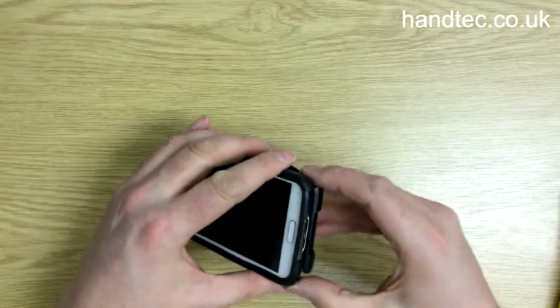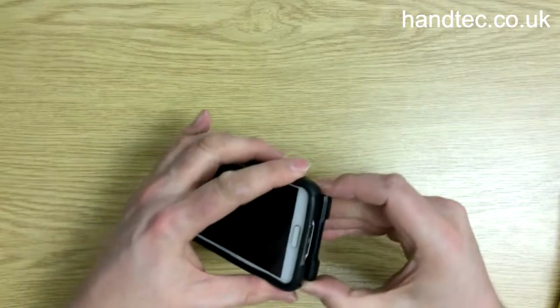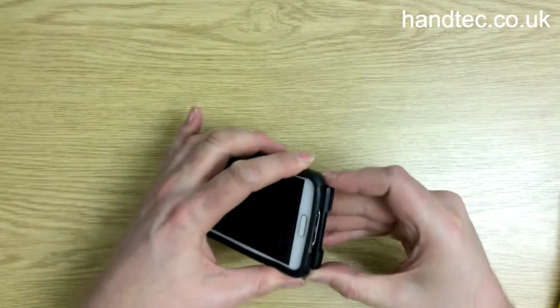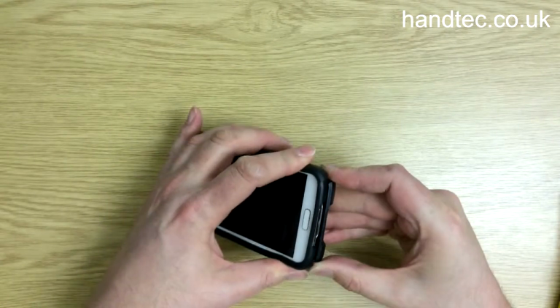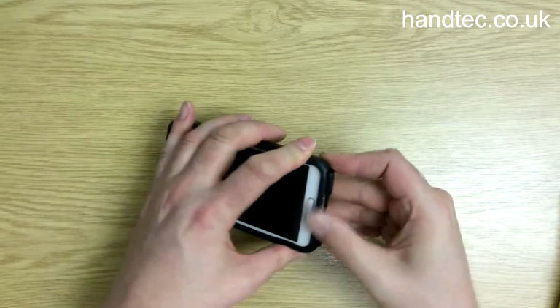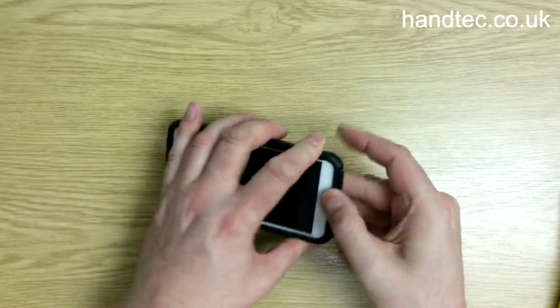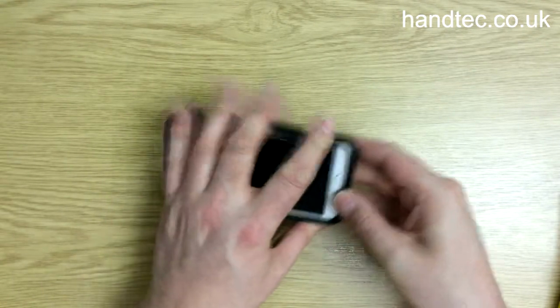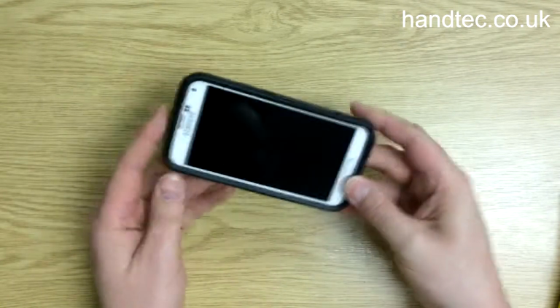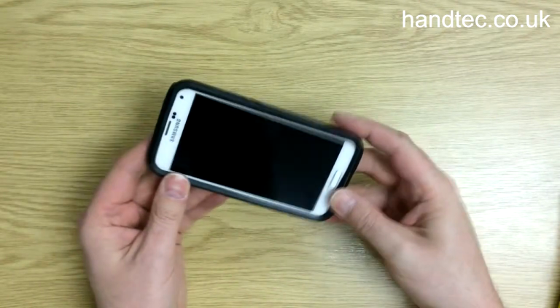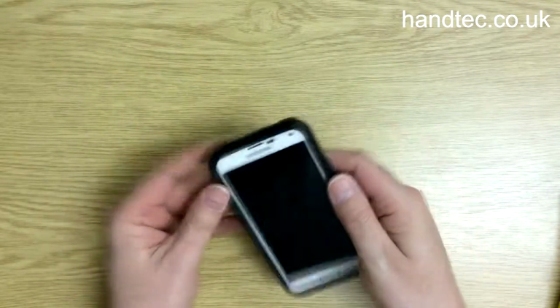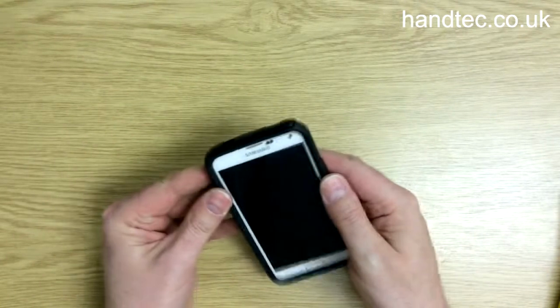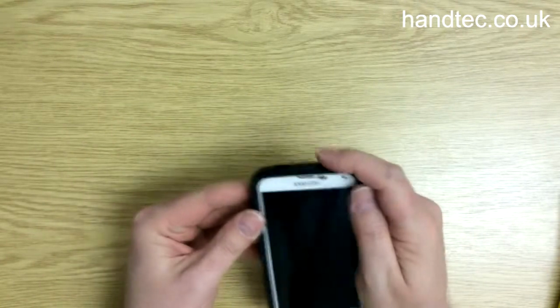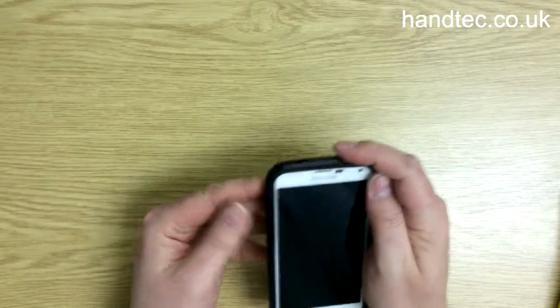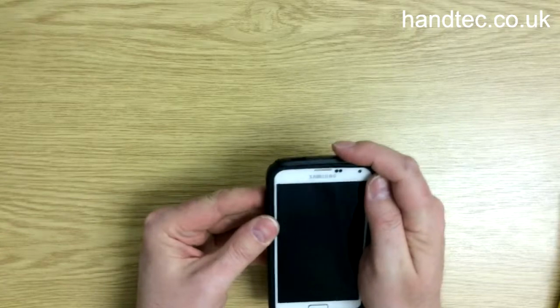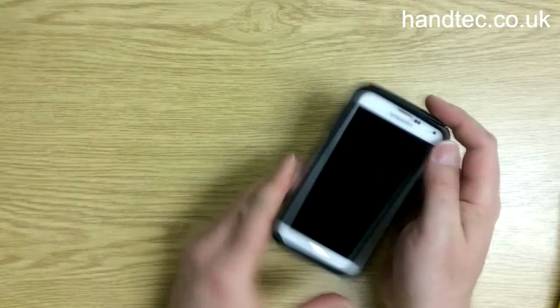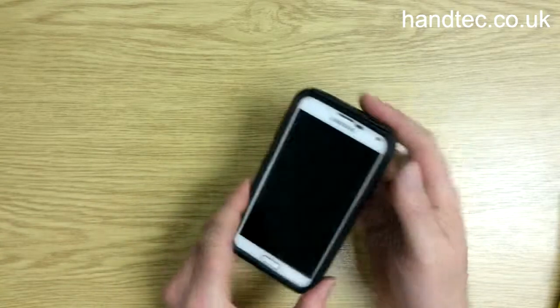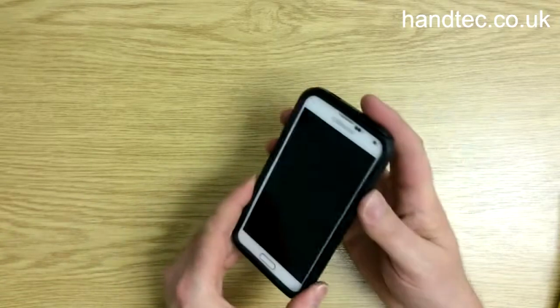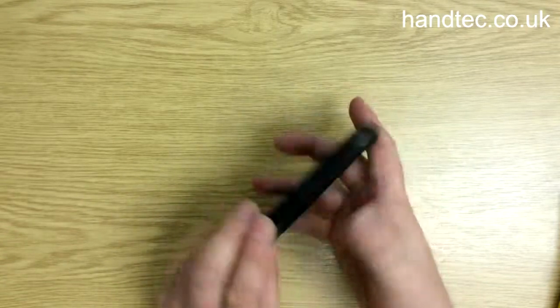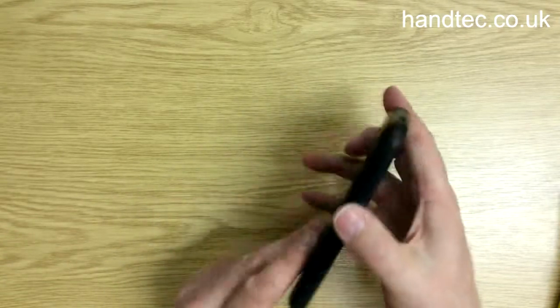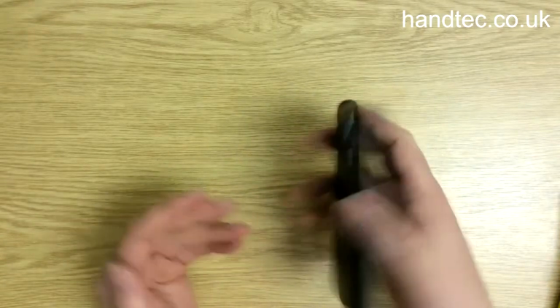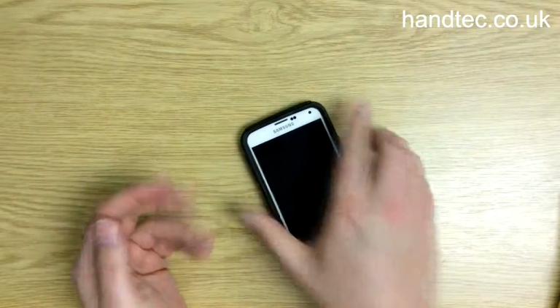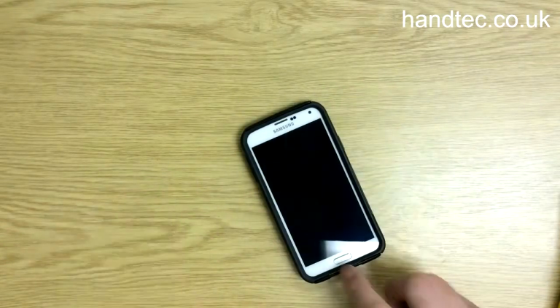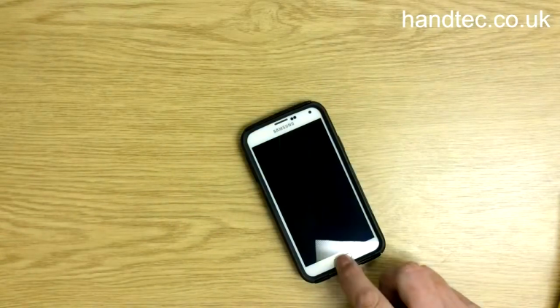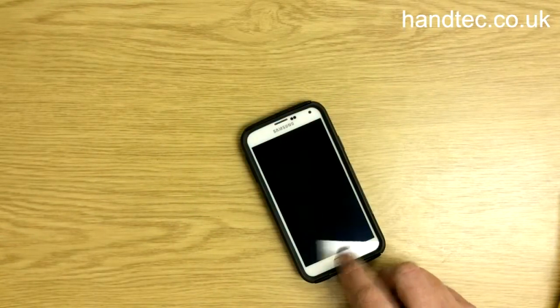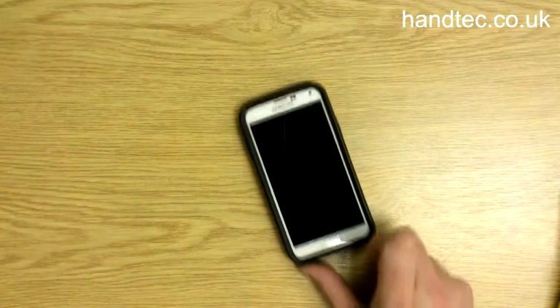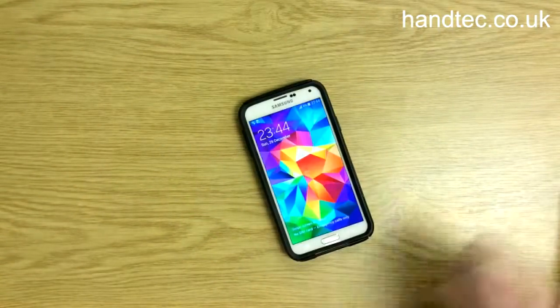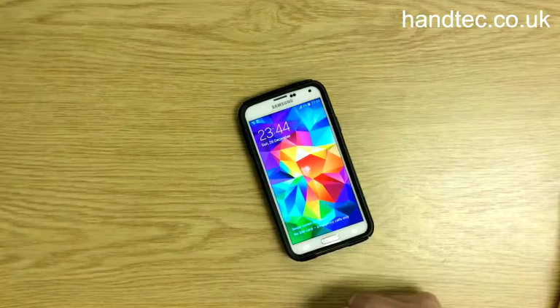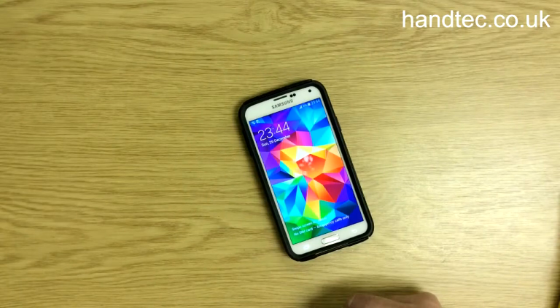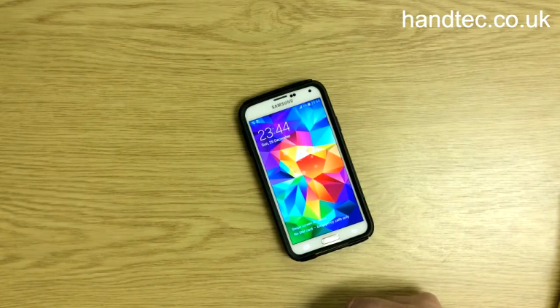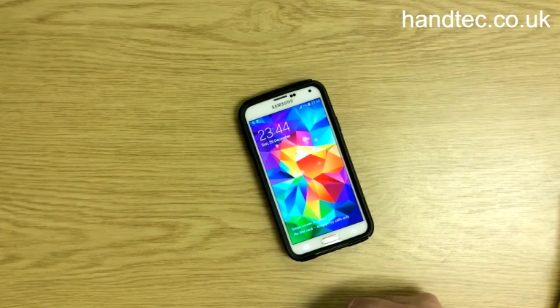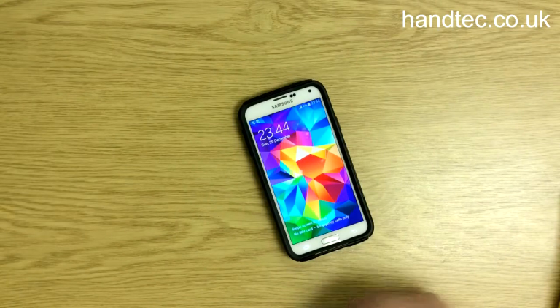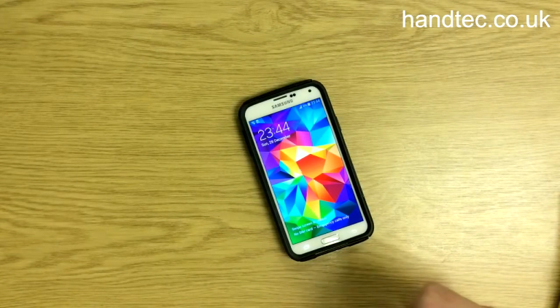The last thing you want to do when you buy a device such as this is drop it — it's a heartbreaking moment. So there we go, that's on: Galaxy S5 with the OtterBox Commuter case on it.